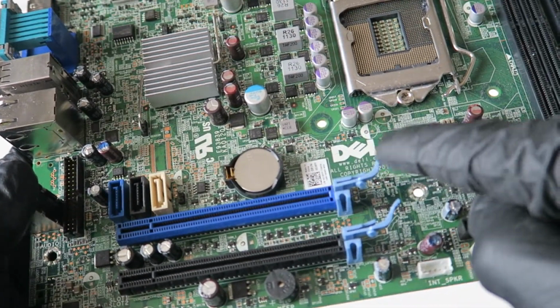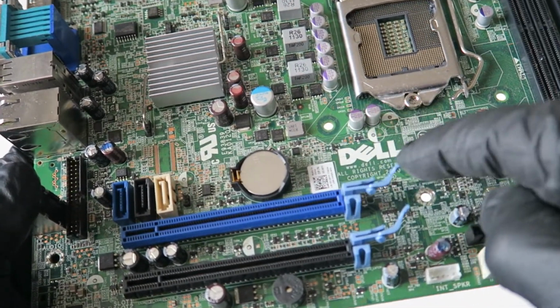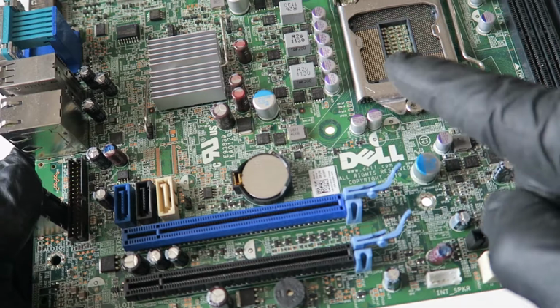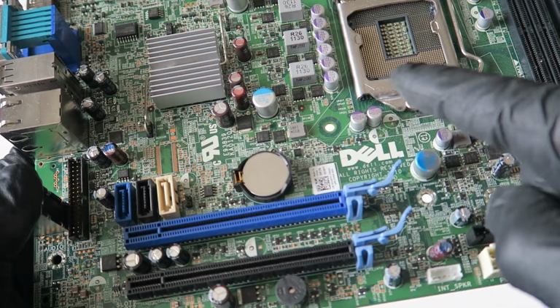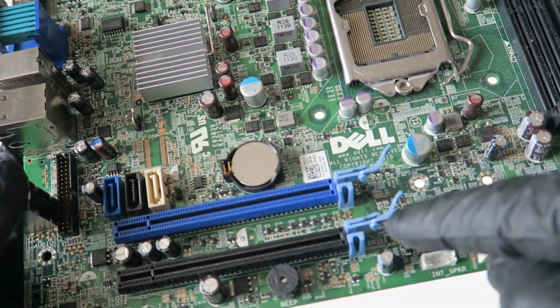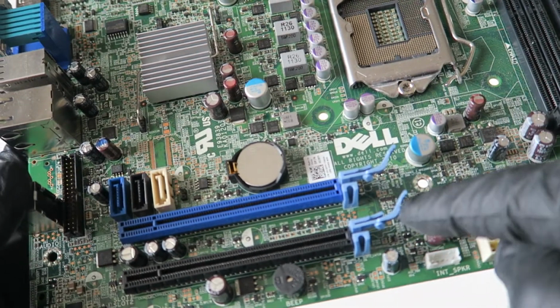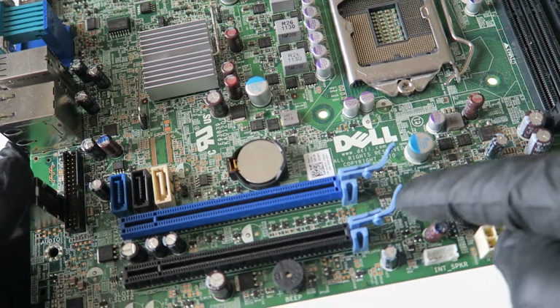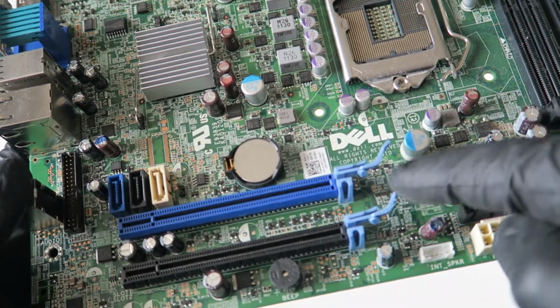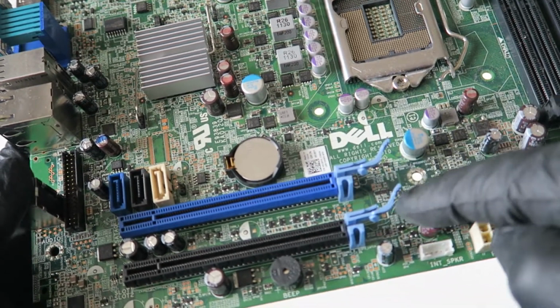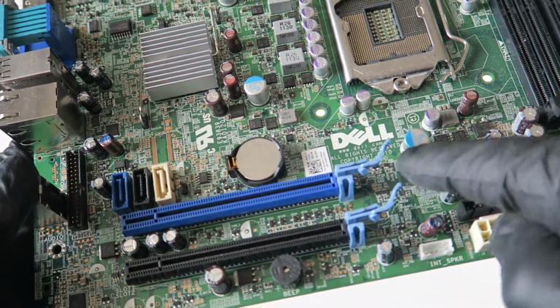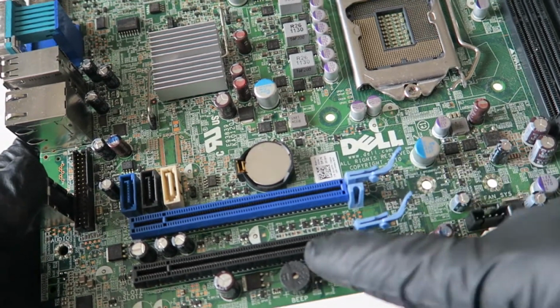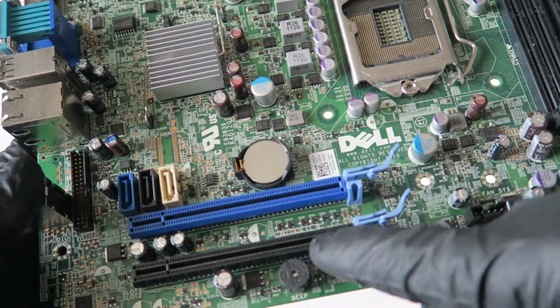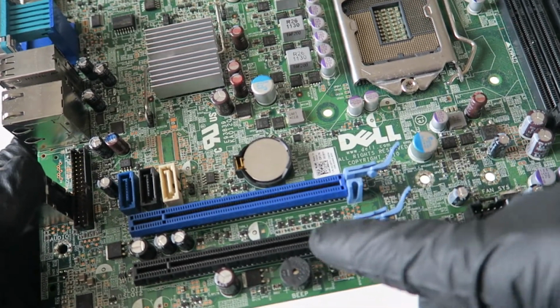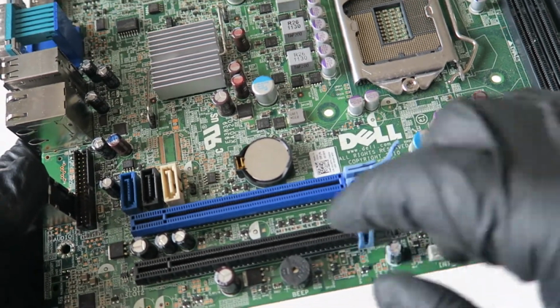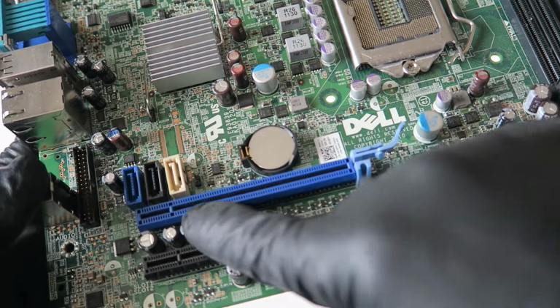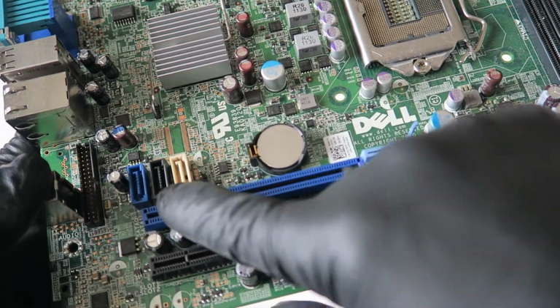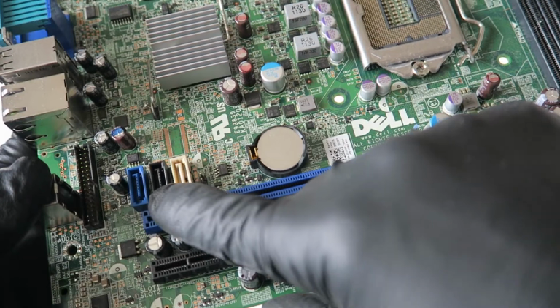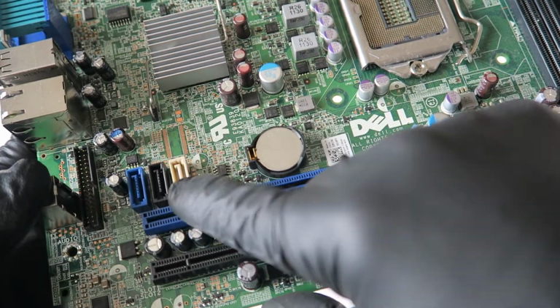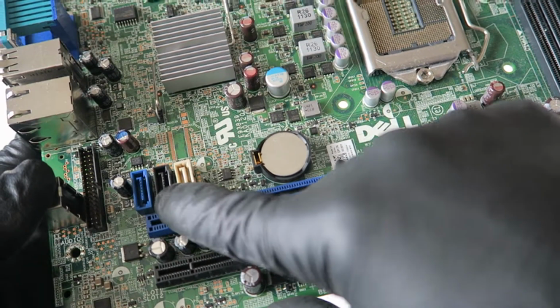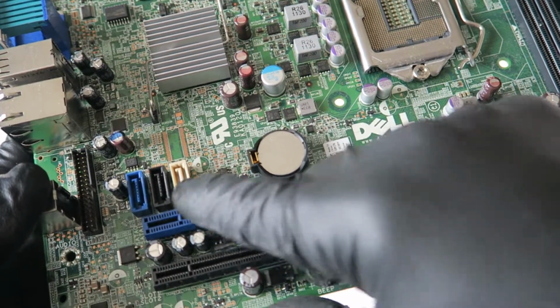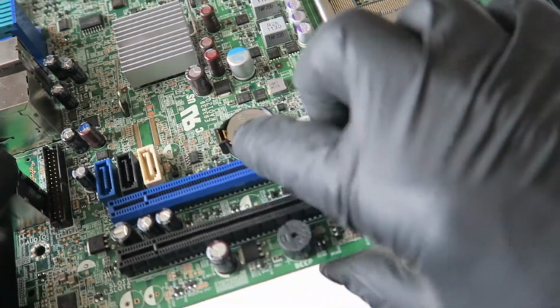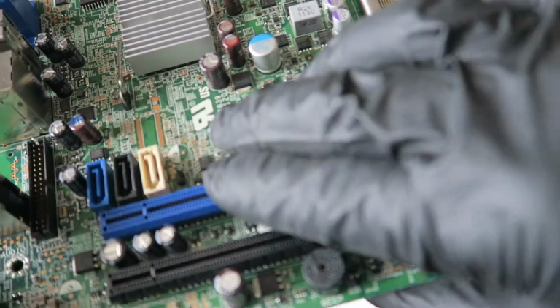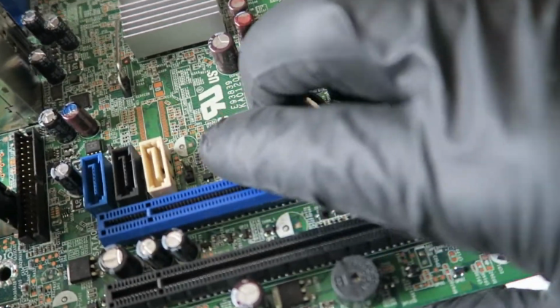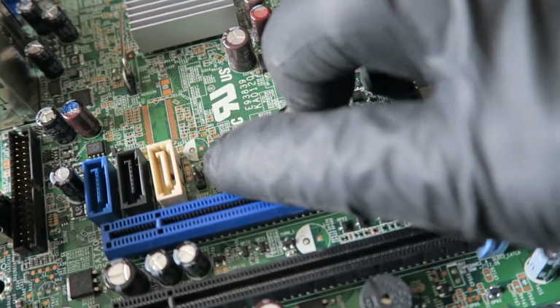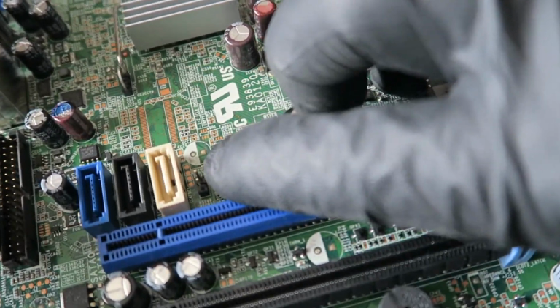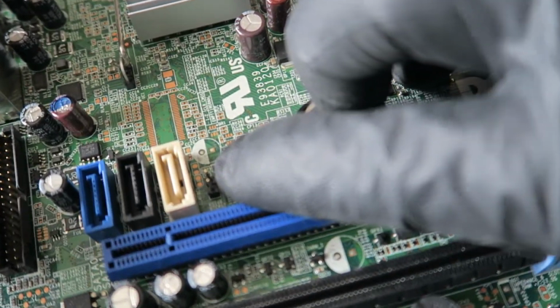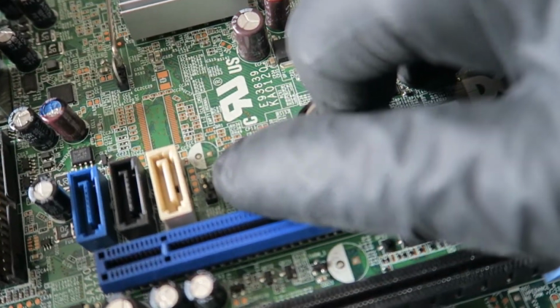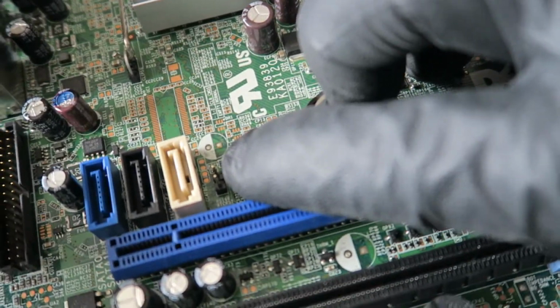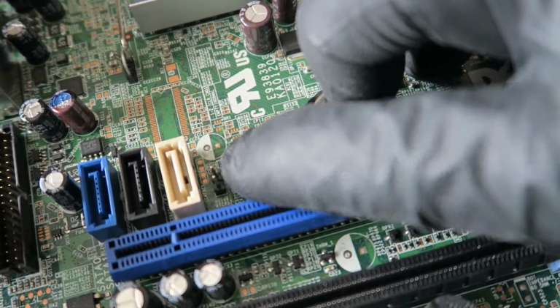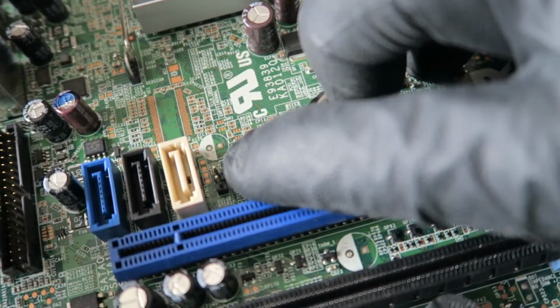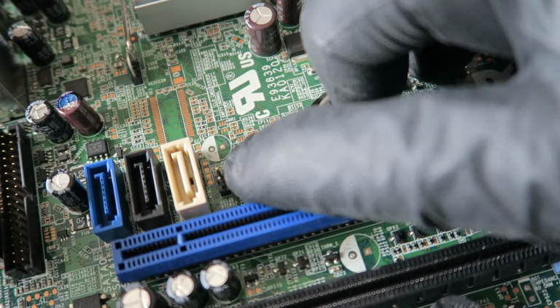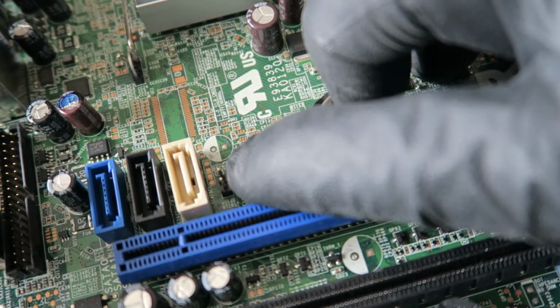For the overview: this is a PCI Express X16 slot right here, and this is also a PCI Express X16 slot but it's wired as X4. Here are three SATA ports right there, and here's the clear CMOS header jumper right here.